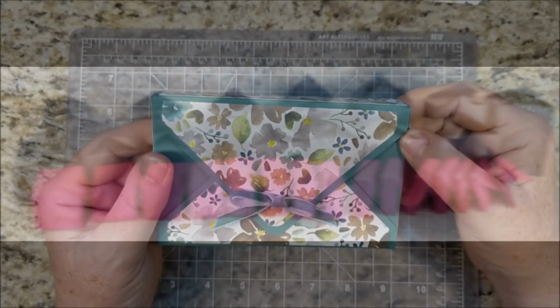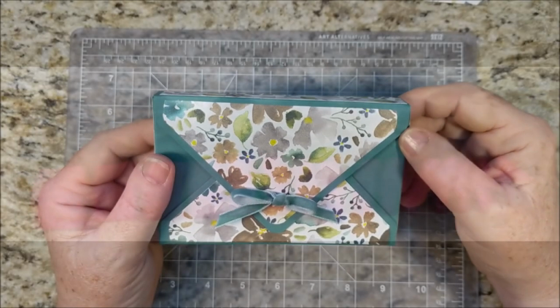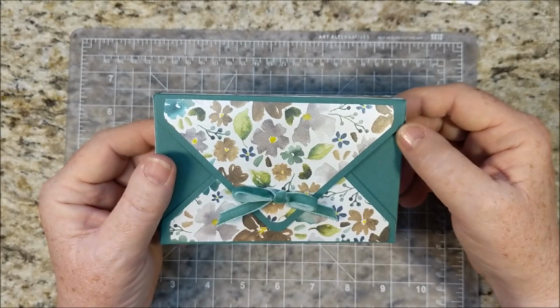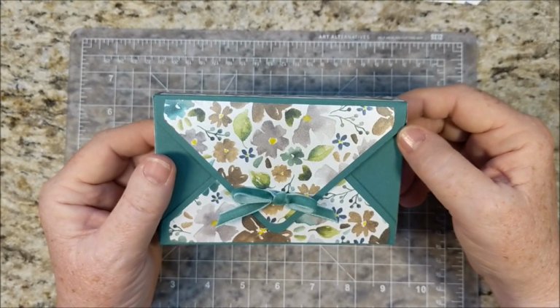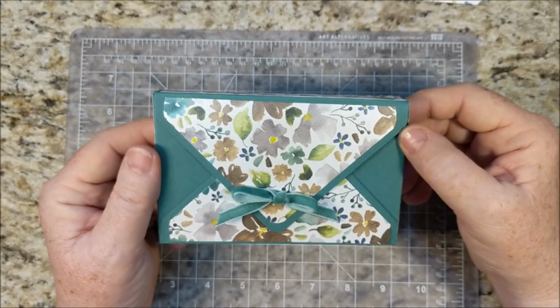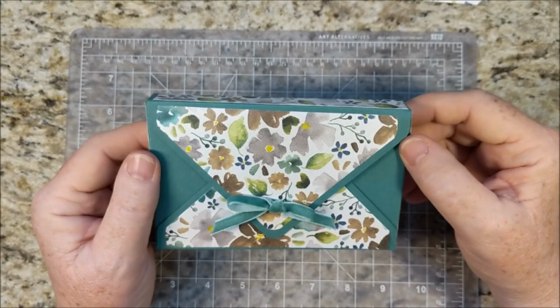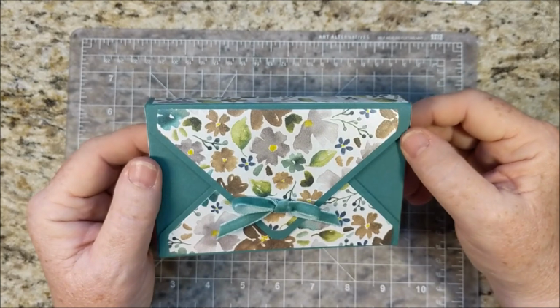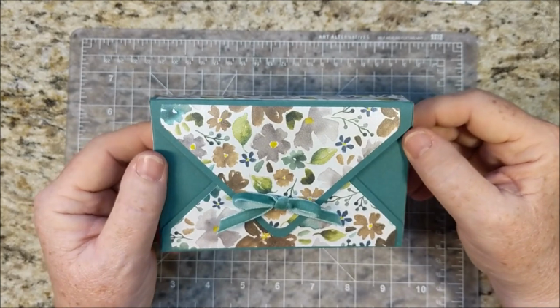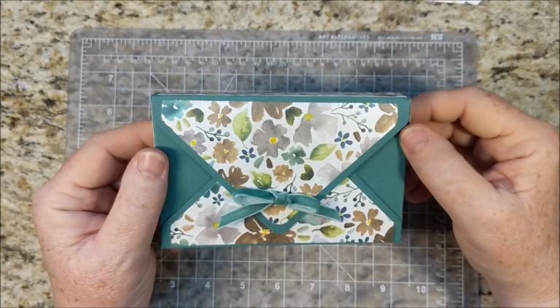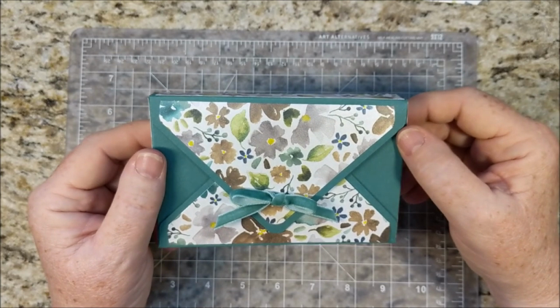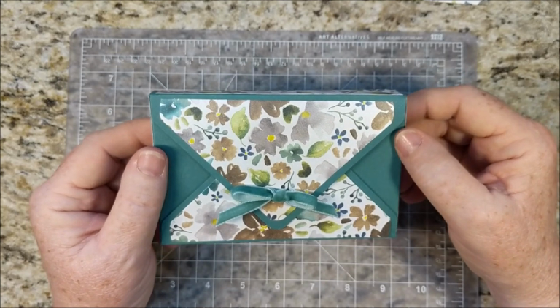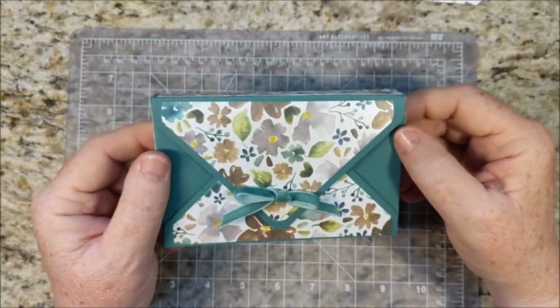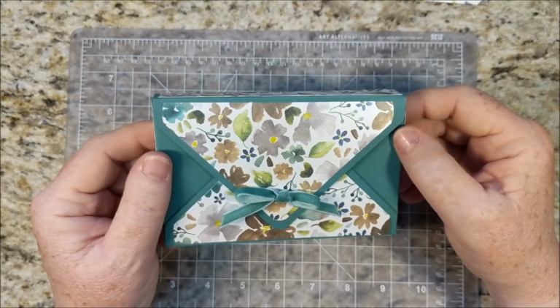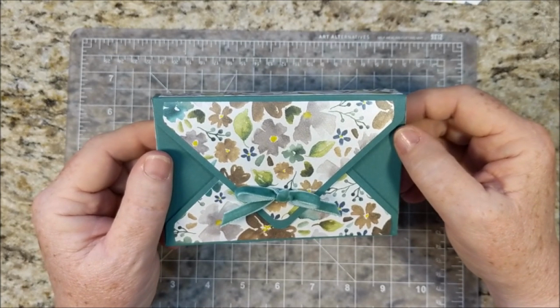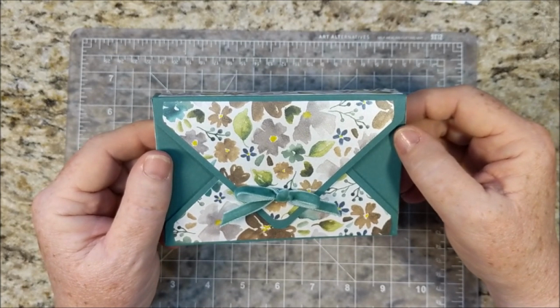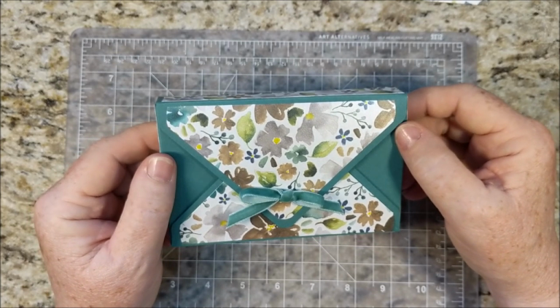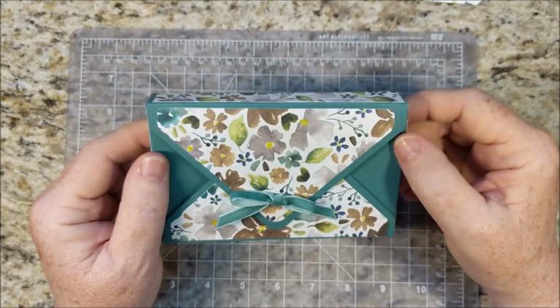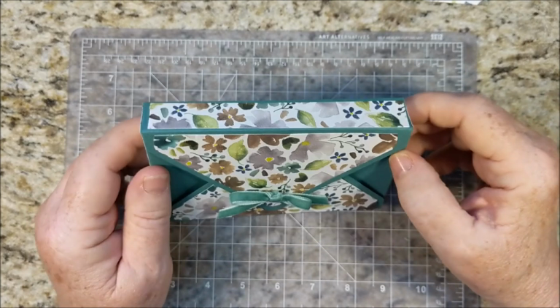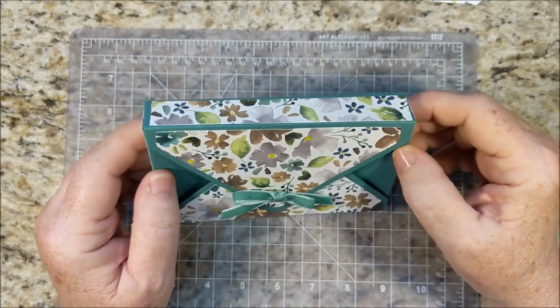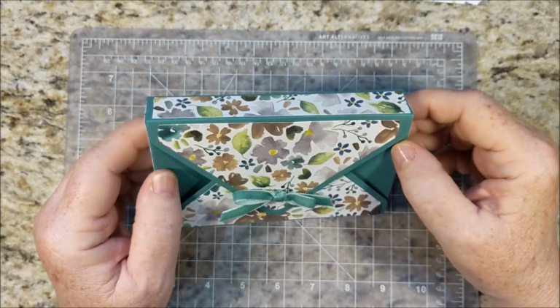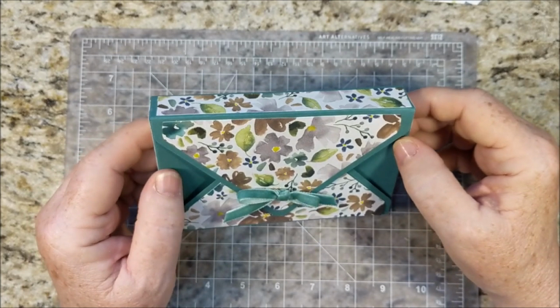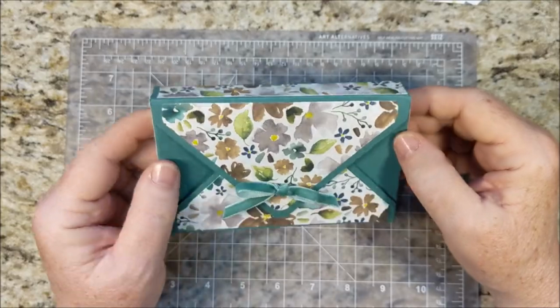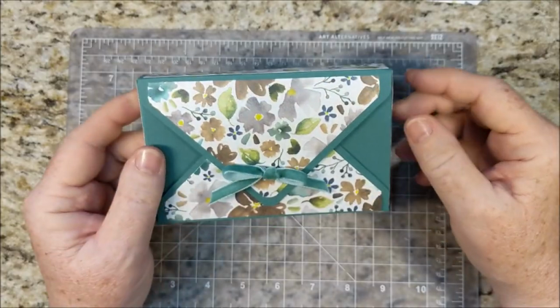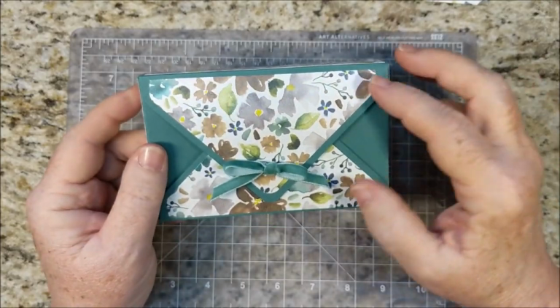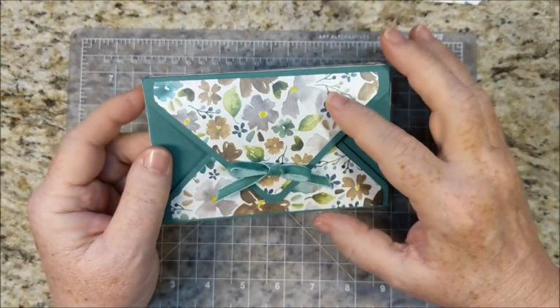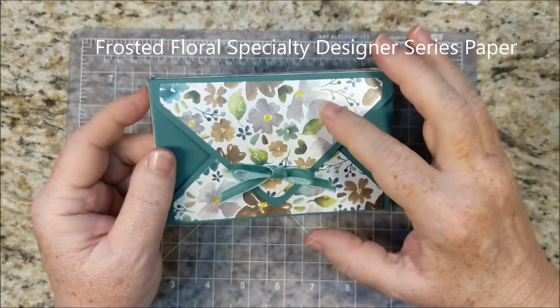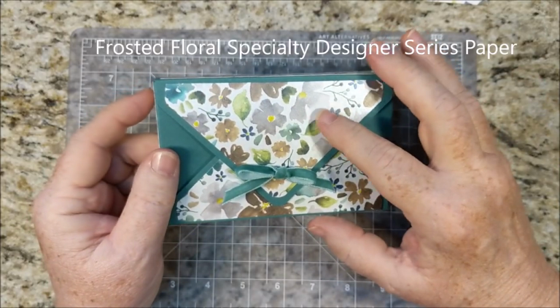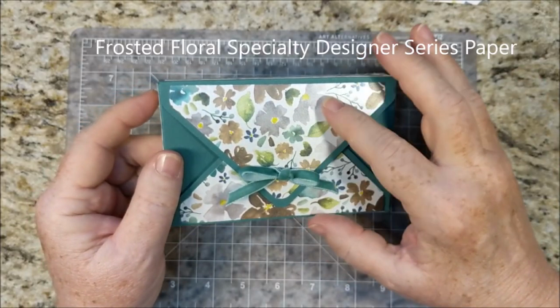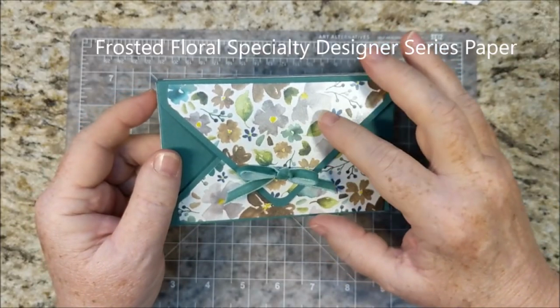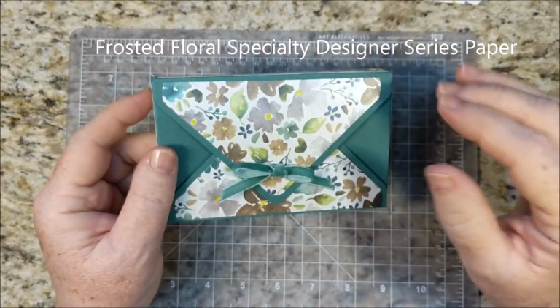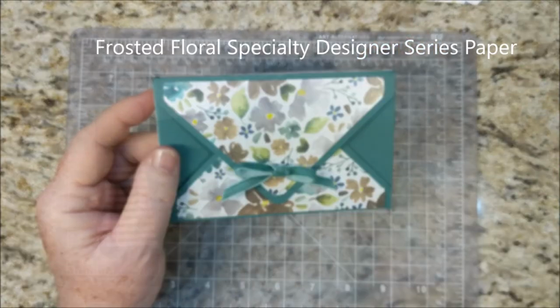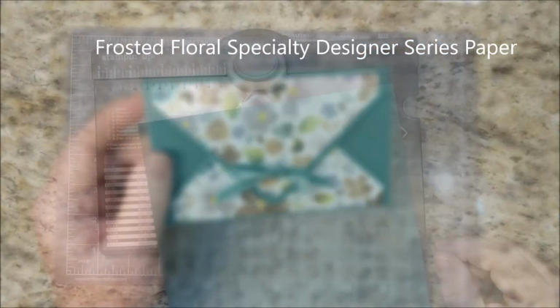For today's project, we're going to use an 8⅜ square of Tranquil Tide, and we'll use some scraps of Designer Series Paper.